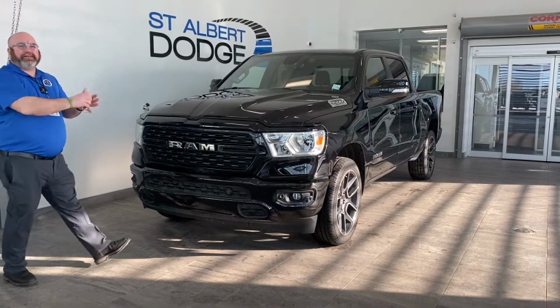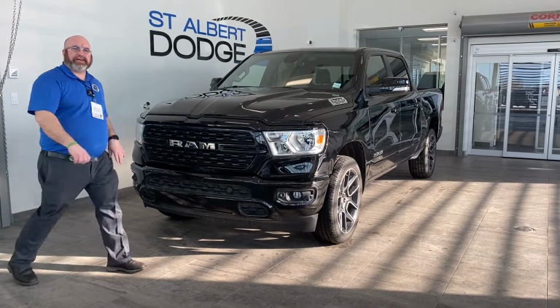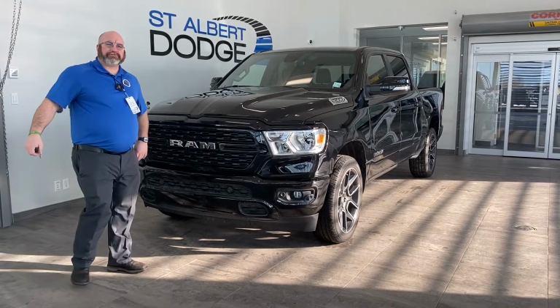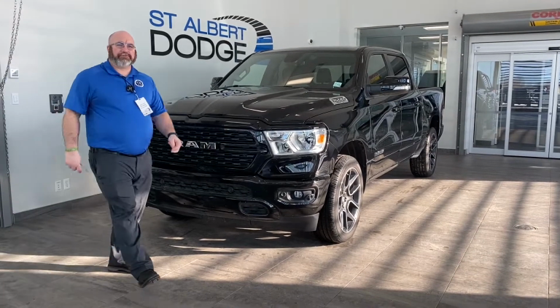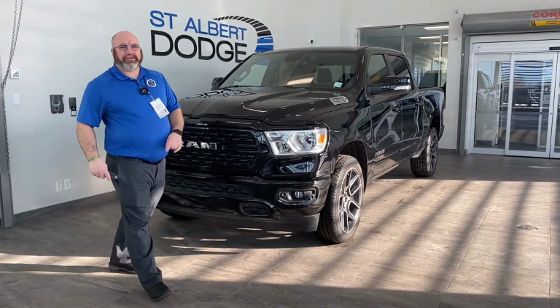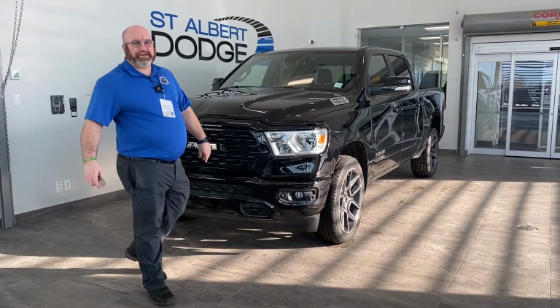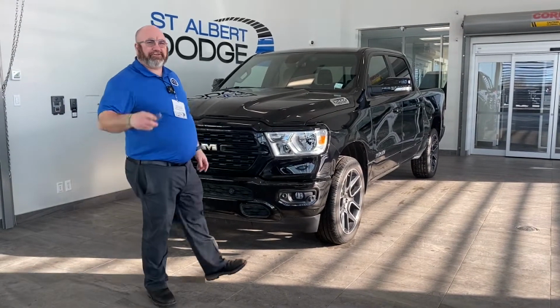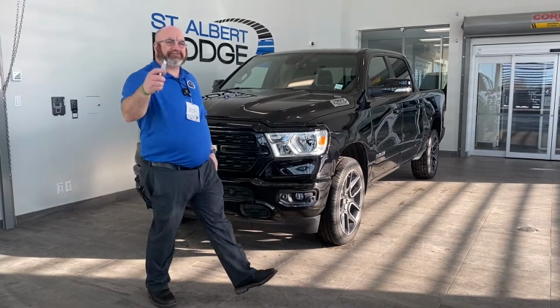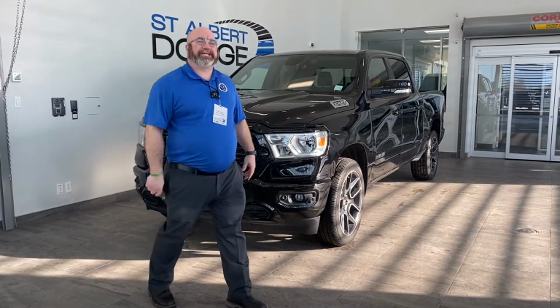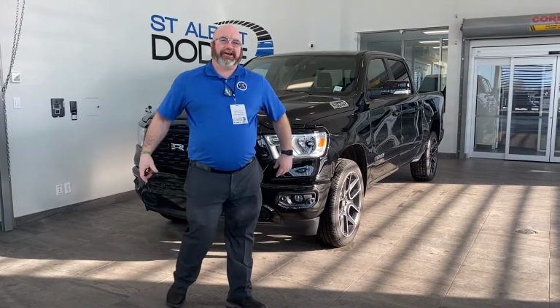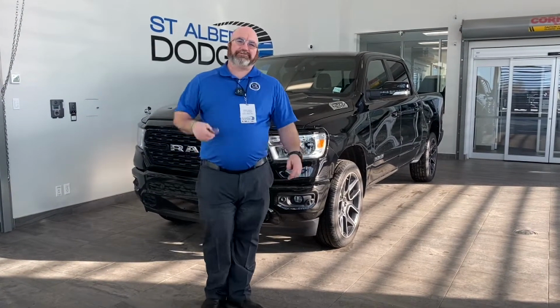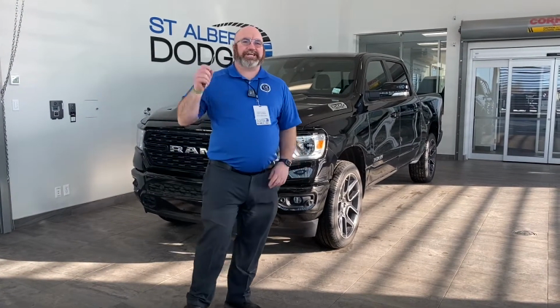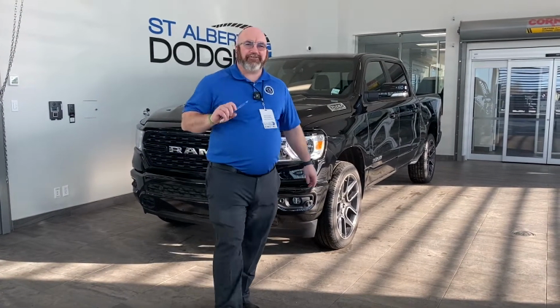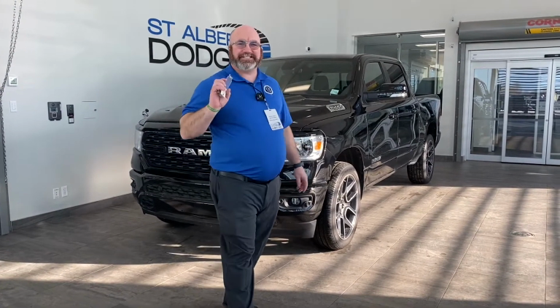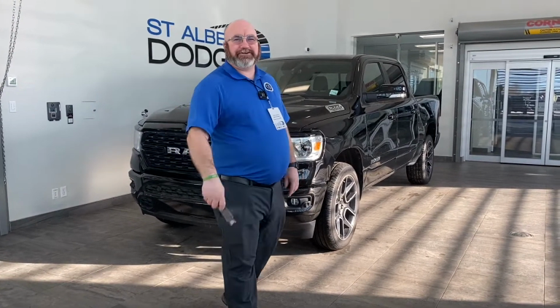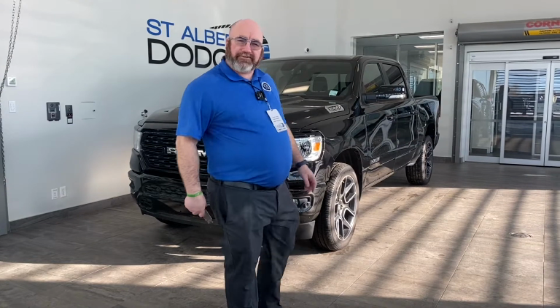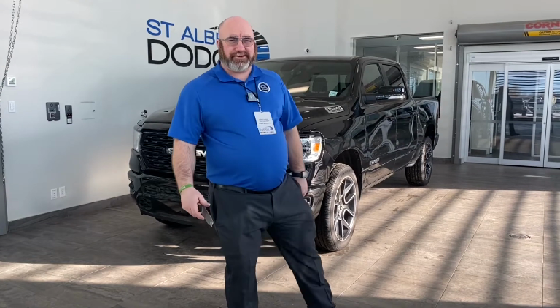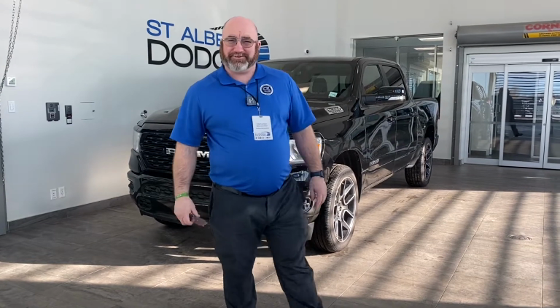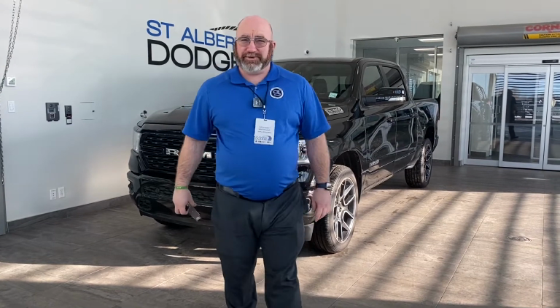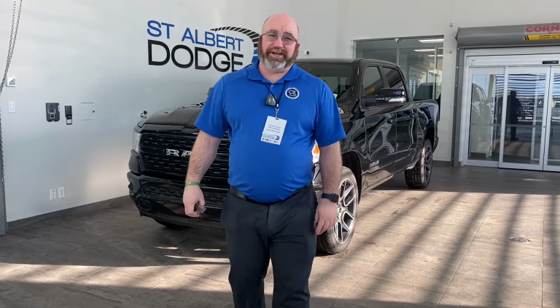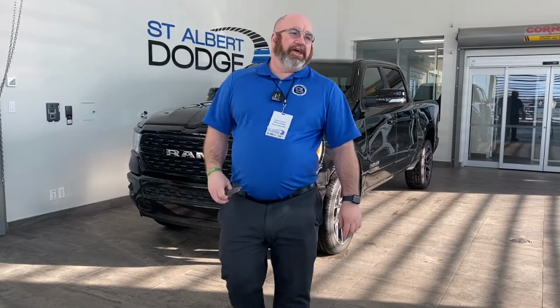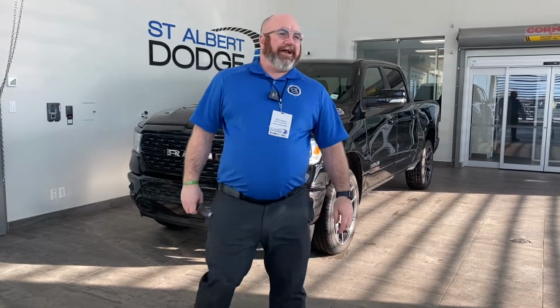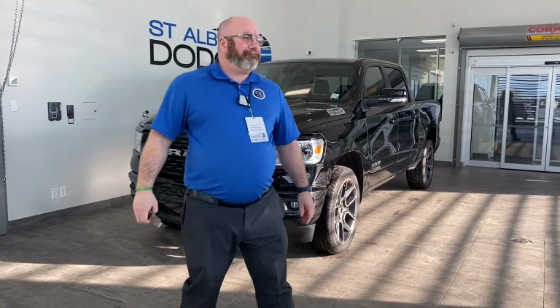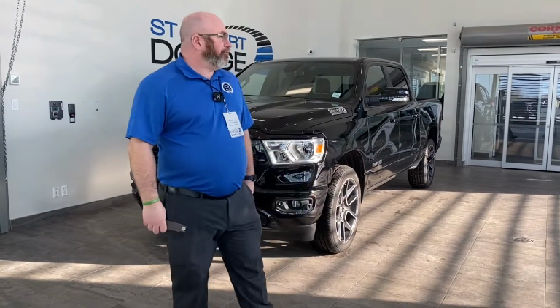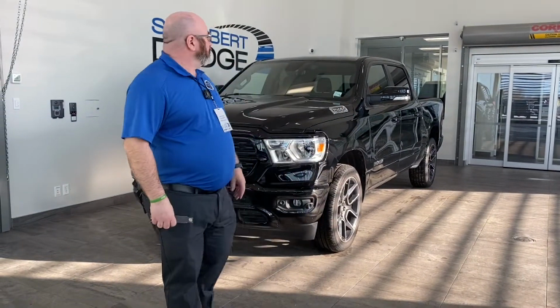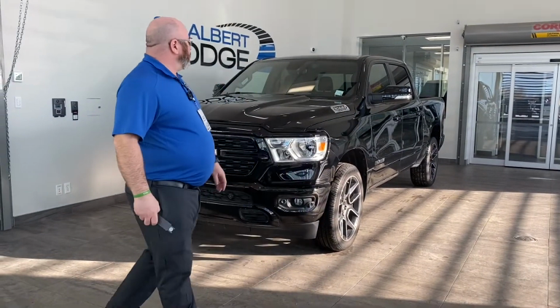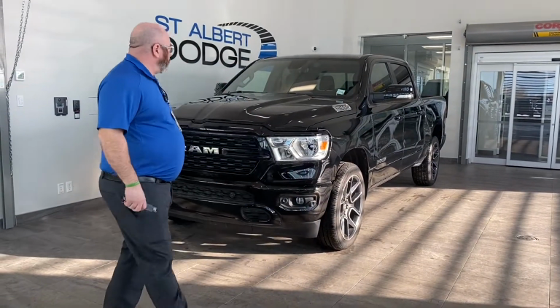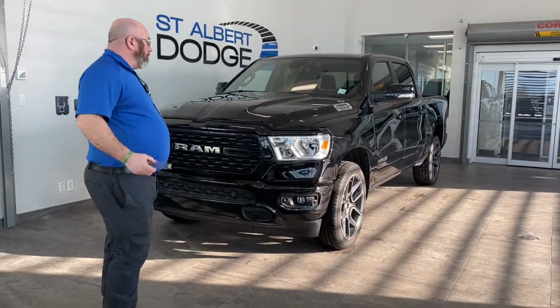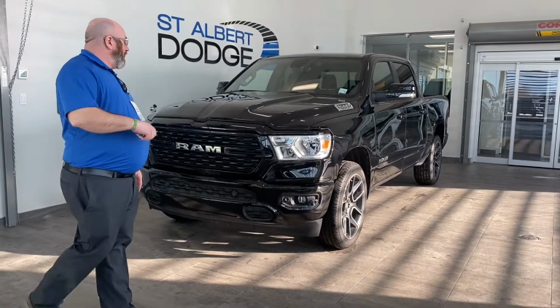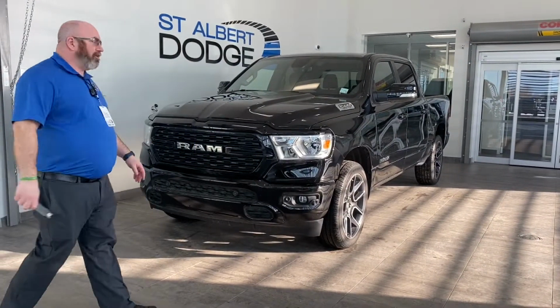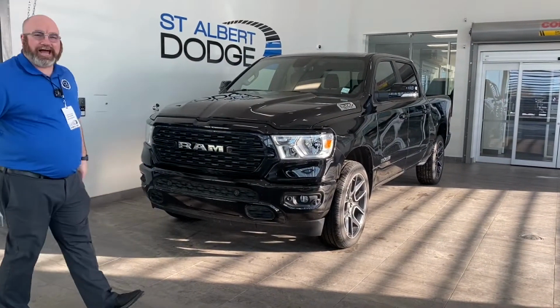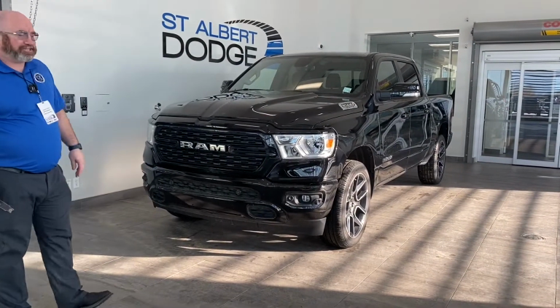Hey folks, I'm your man Yubi here. Thanks for sticking around as we check out the exterior of this 2021 Ram Bighorn 1500 black-on-black edition.